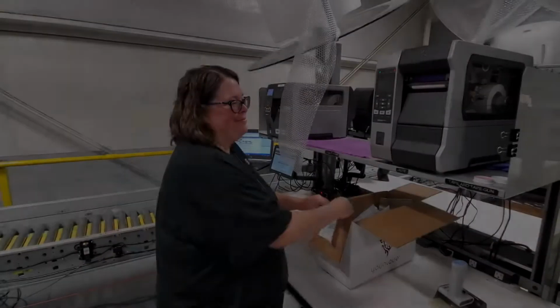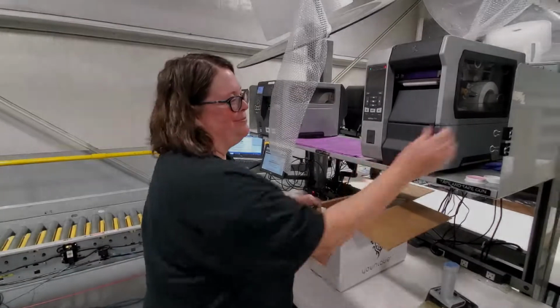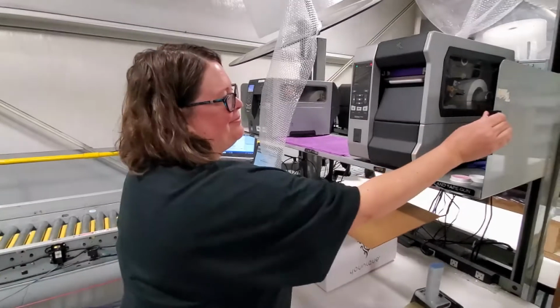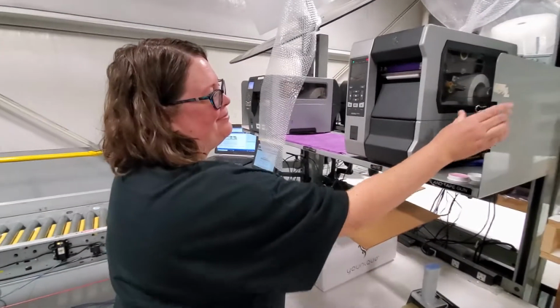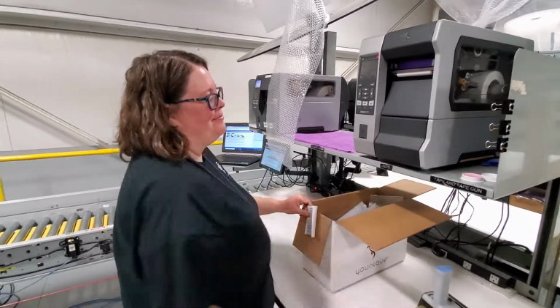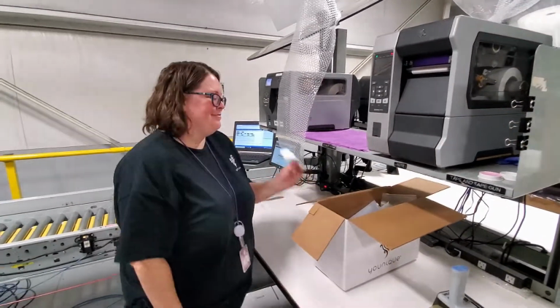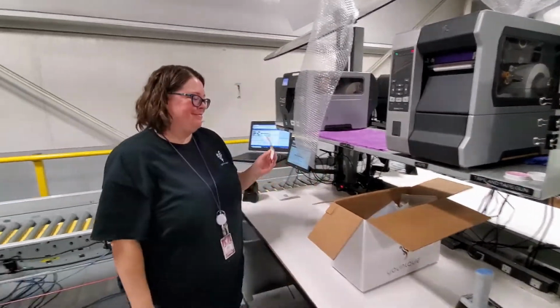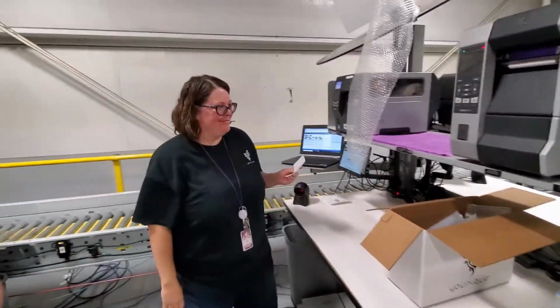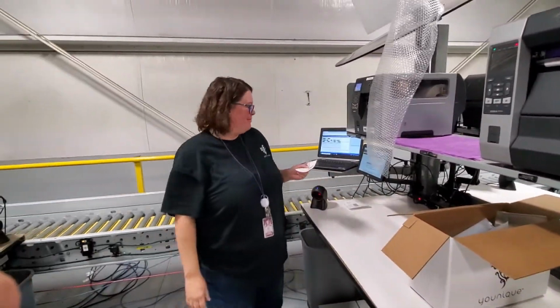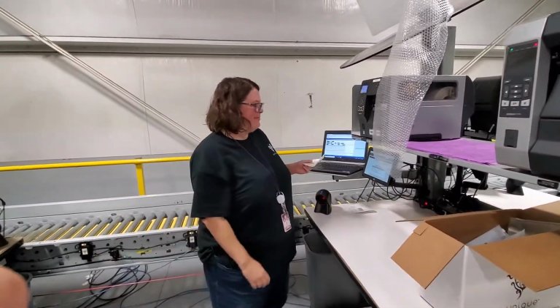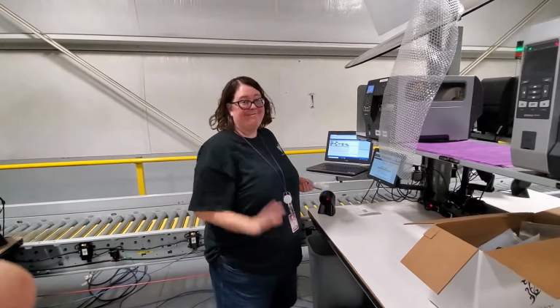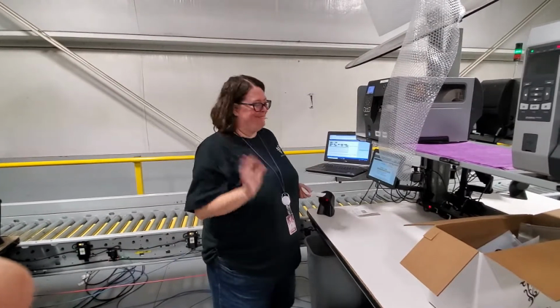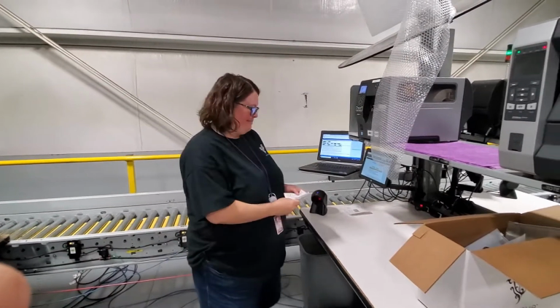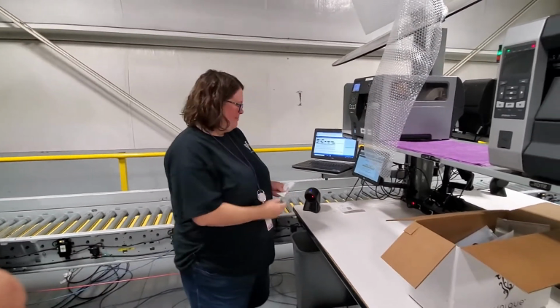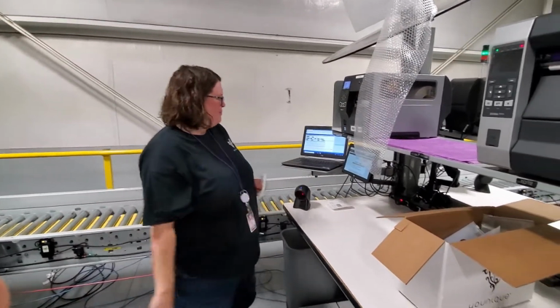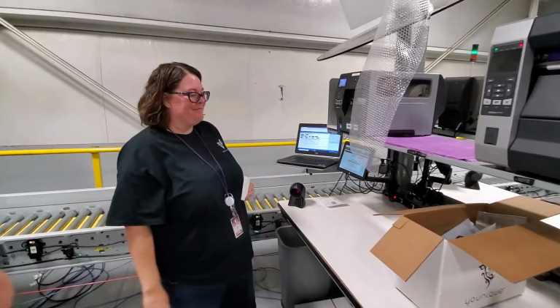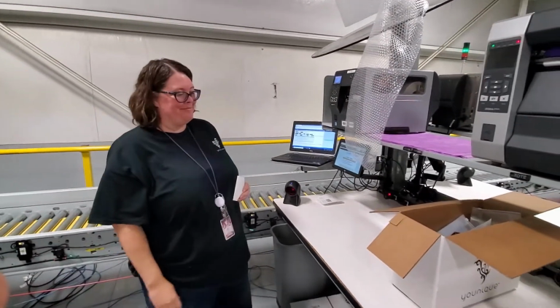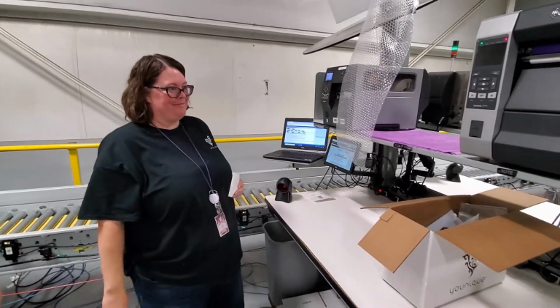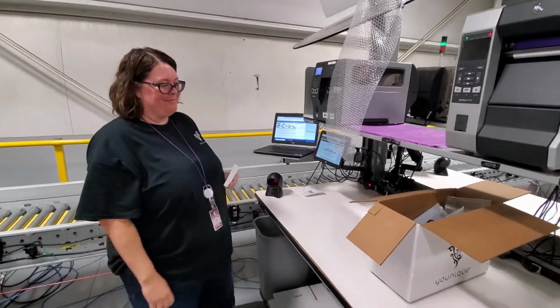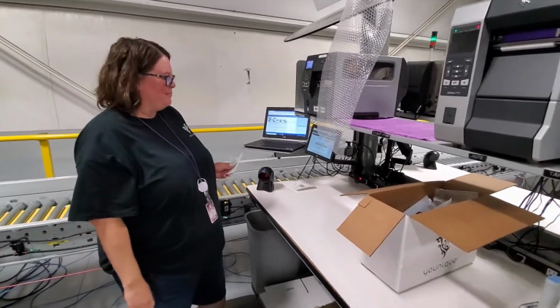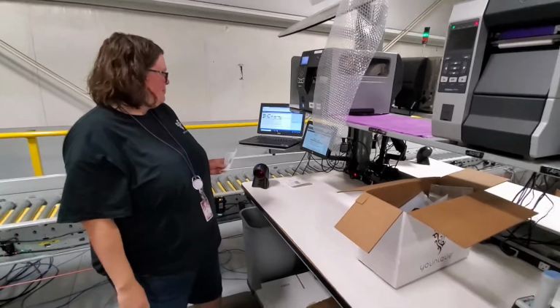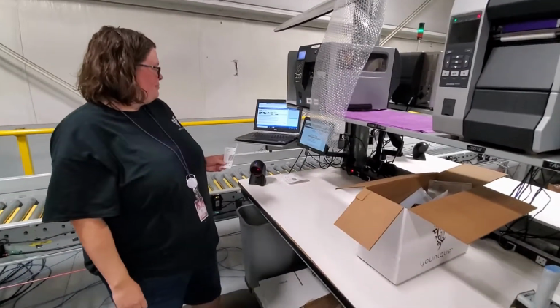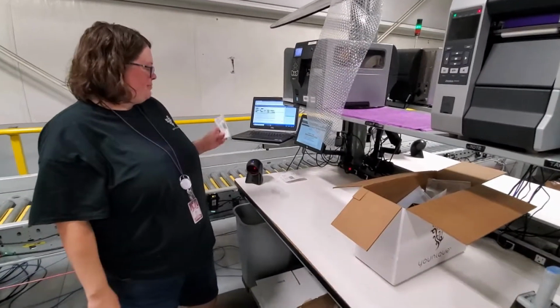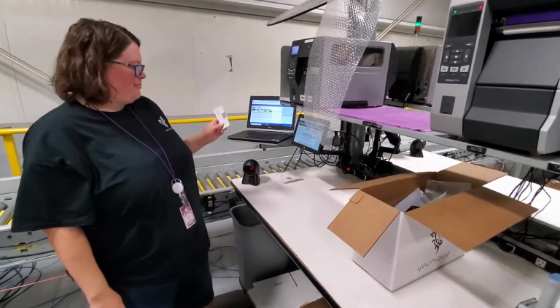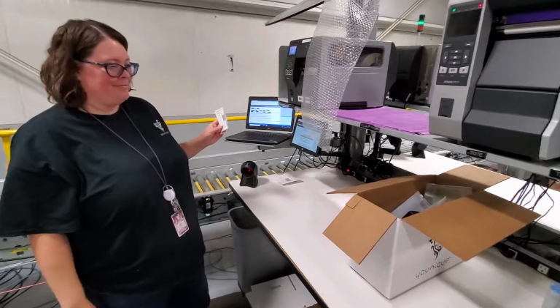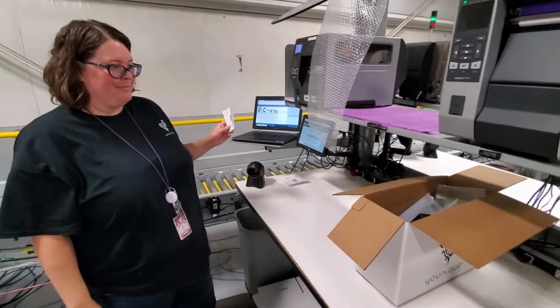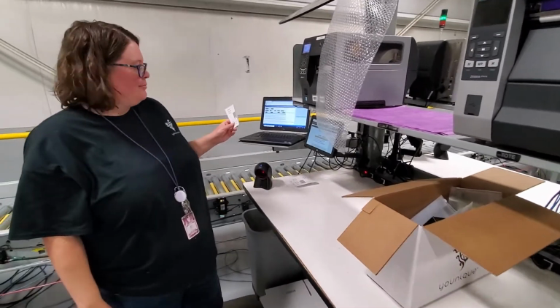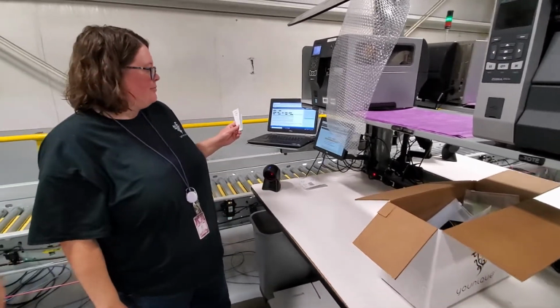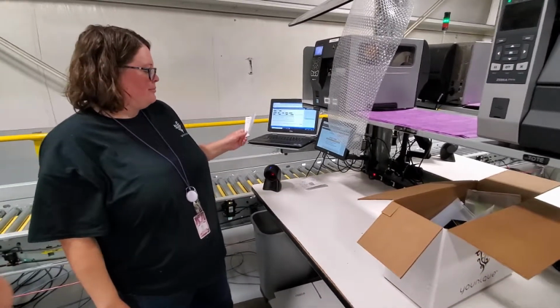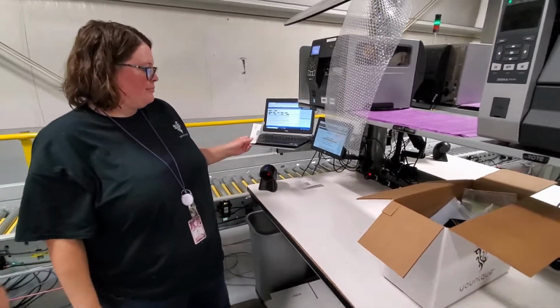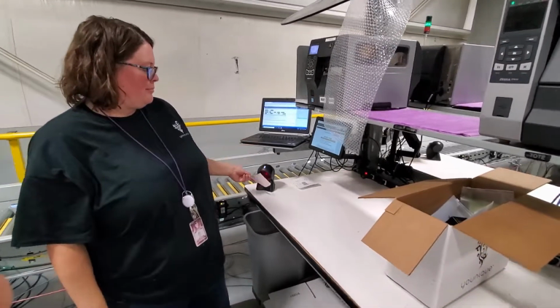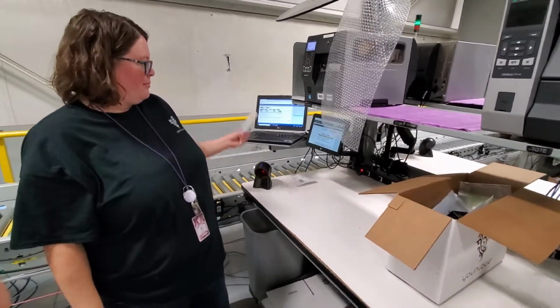Here we are at the Lehigh warehouse. This is Ali, our packer, and she will be packing a uology order for training purposes. We're going to walk you through every step that Ali does.